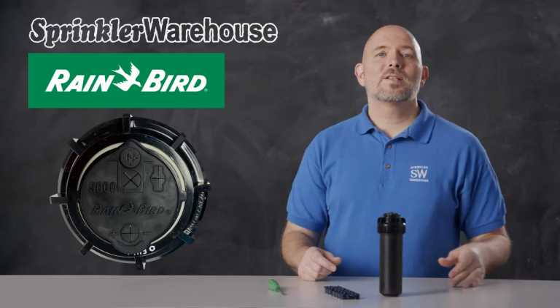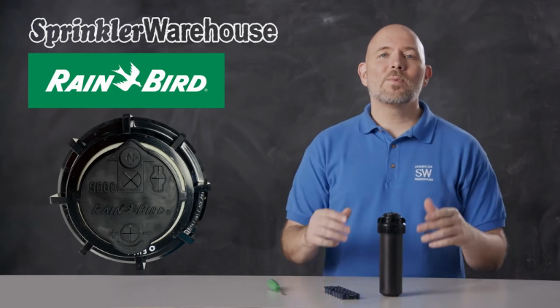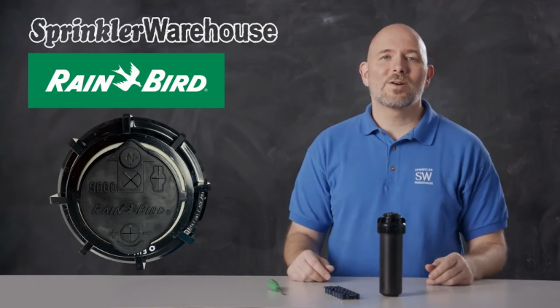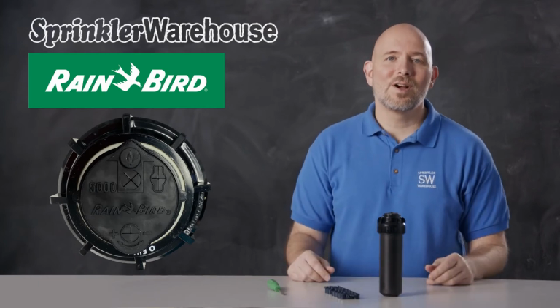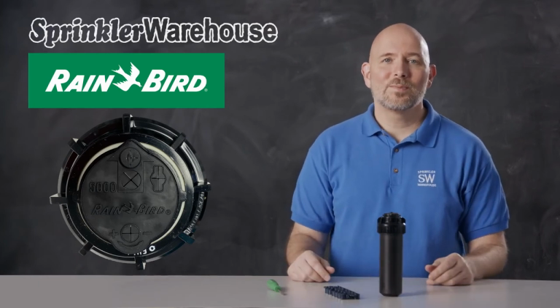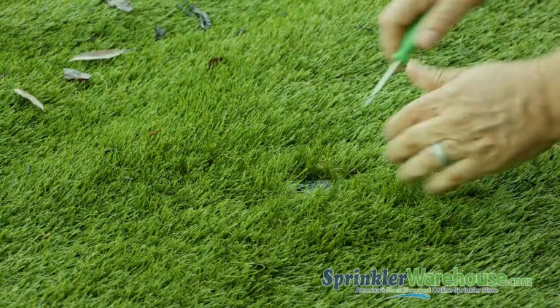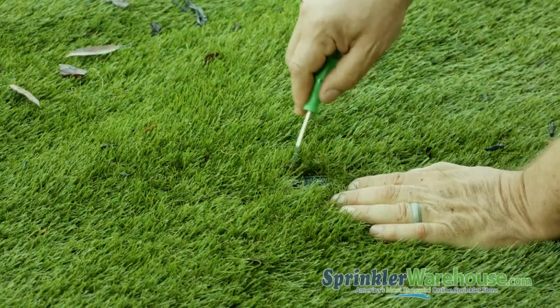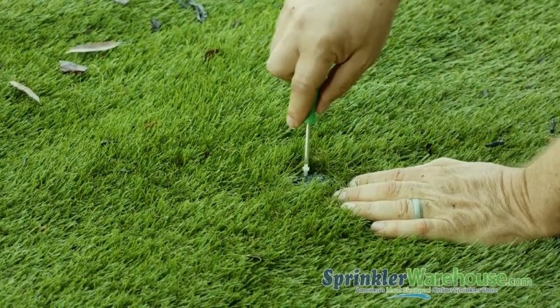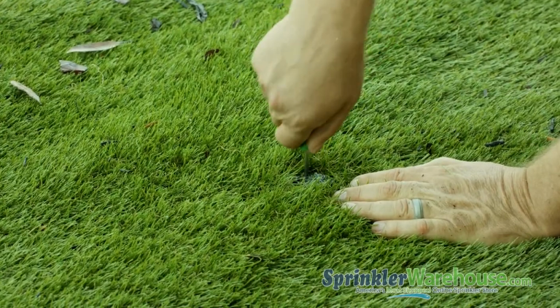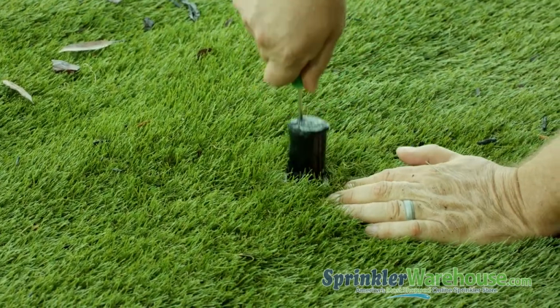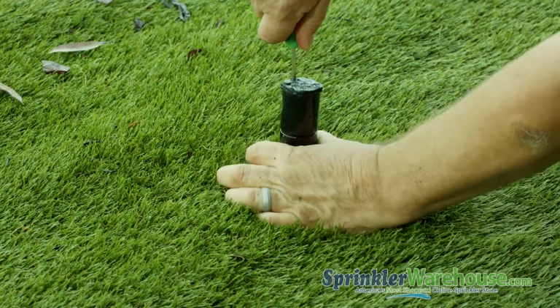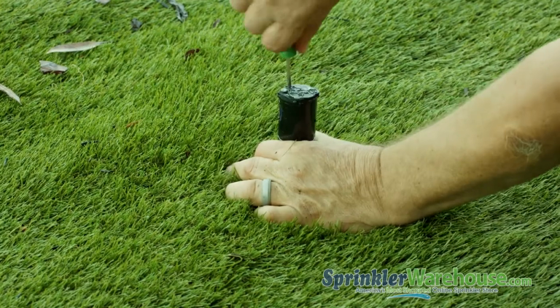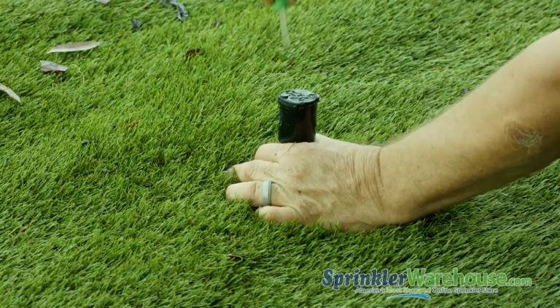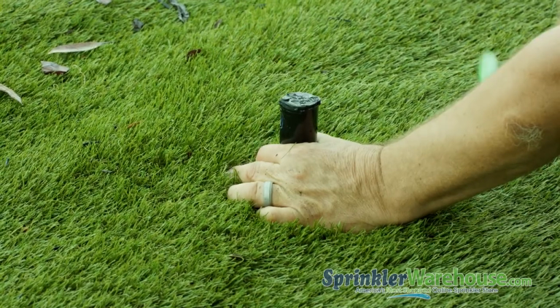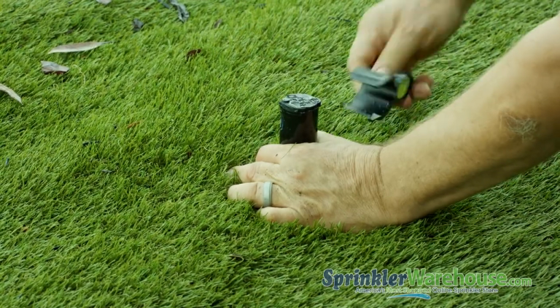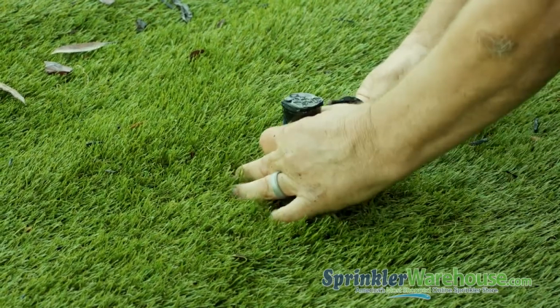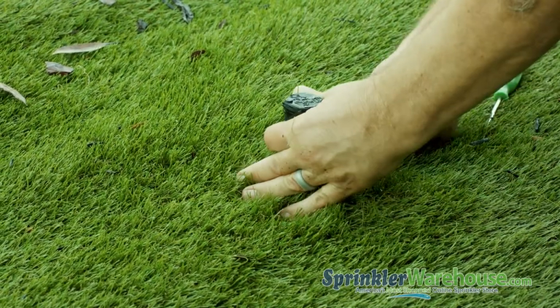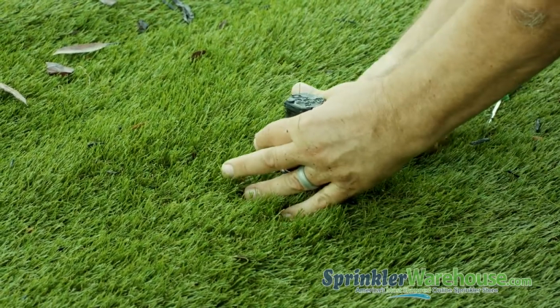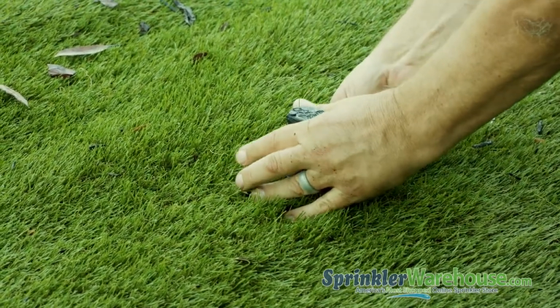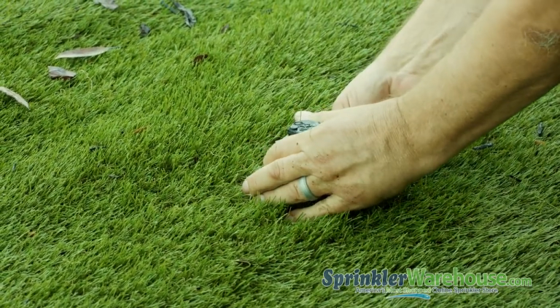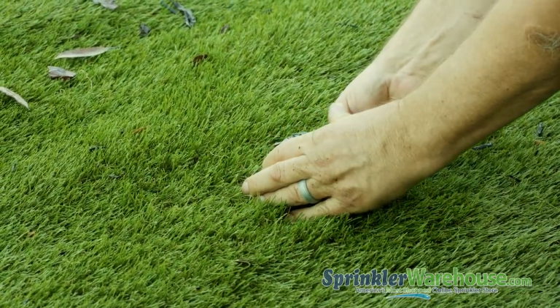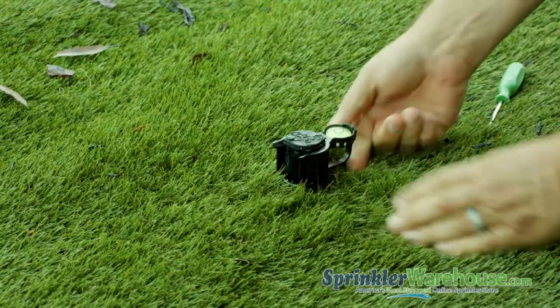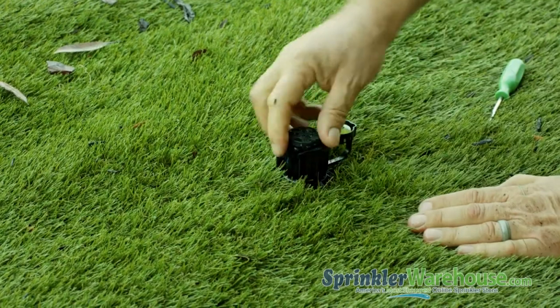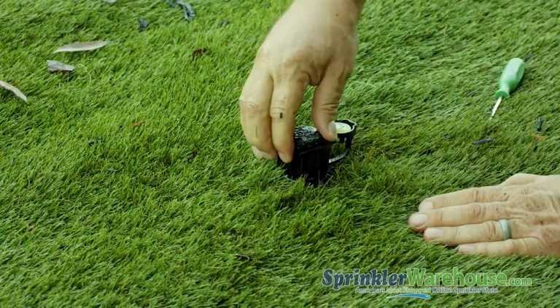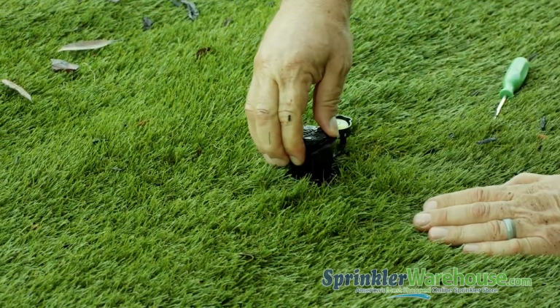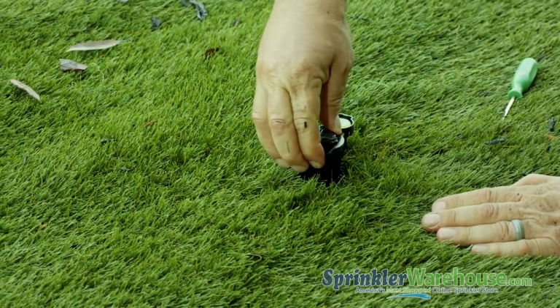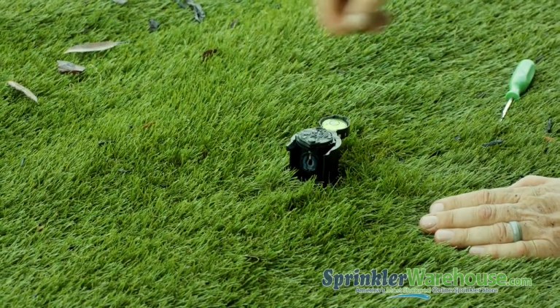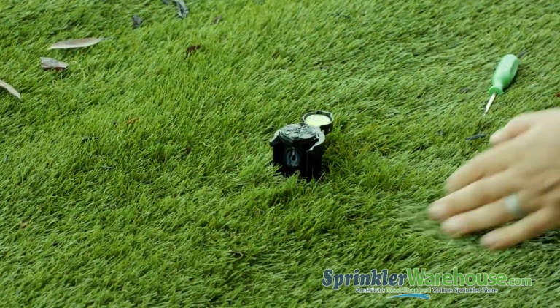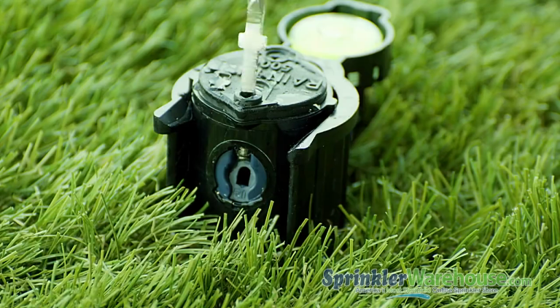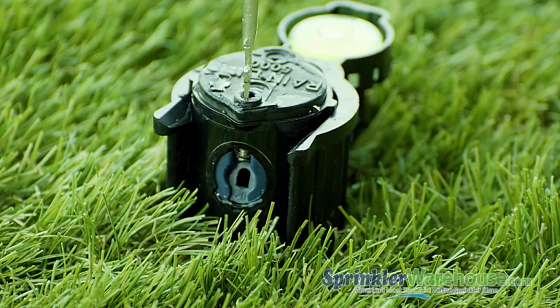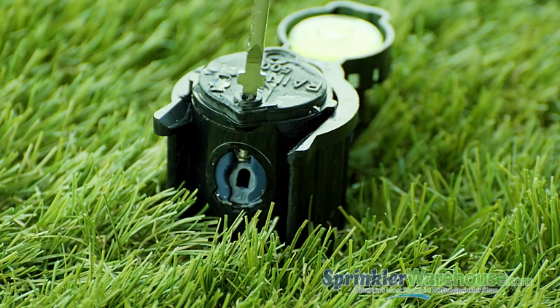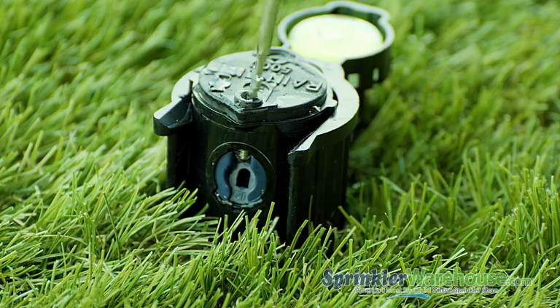Let's go look at one of these already installed. Insert the Rainbird tool in the pull-up slot, twist and pull up. We're using a hold-up nozzle install collar to hold up the riser, making it easier to work on. If you don't have one, you can just hold it up with your hand. Back out the radius adjustment screw.